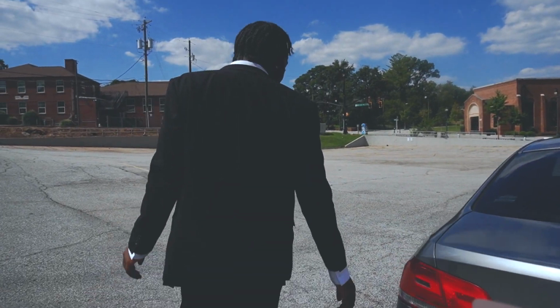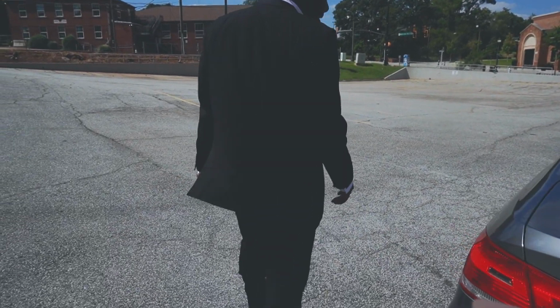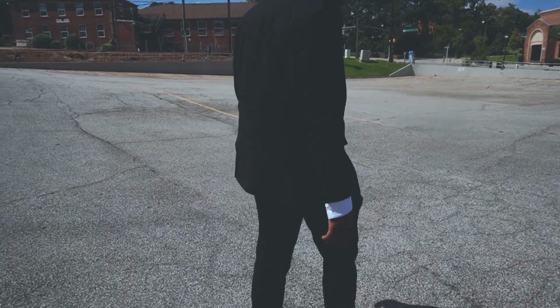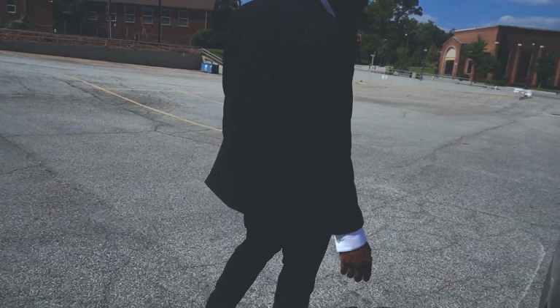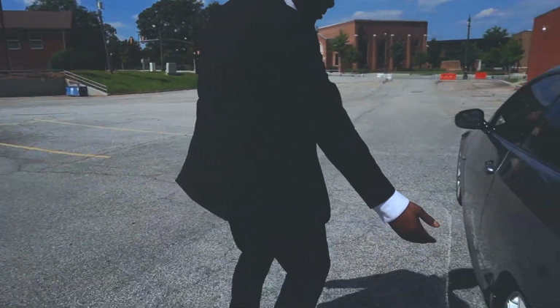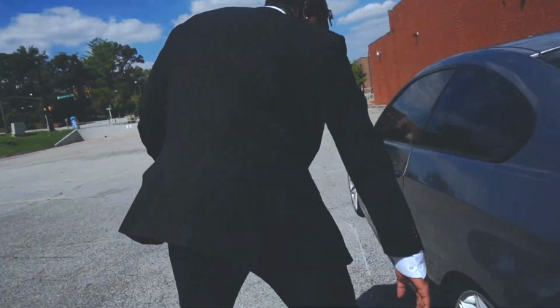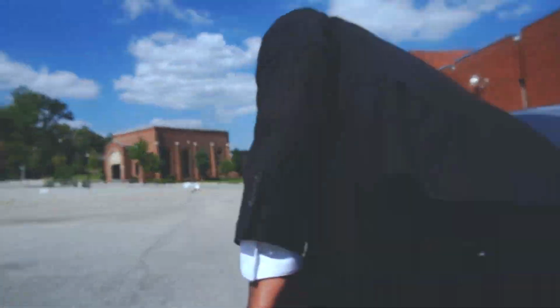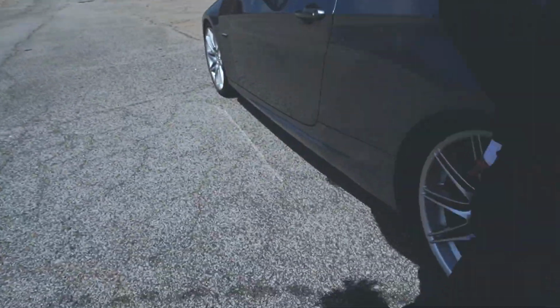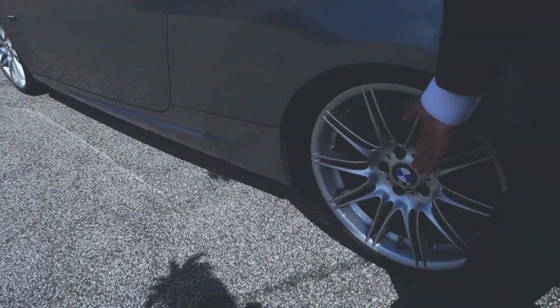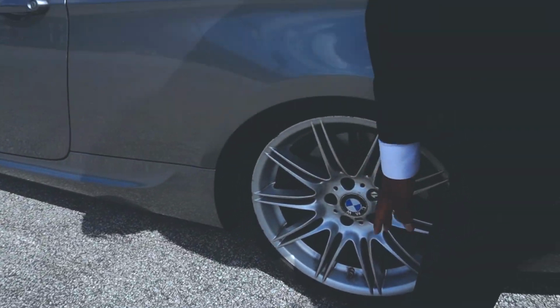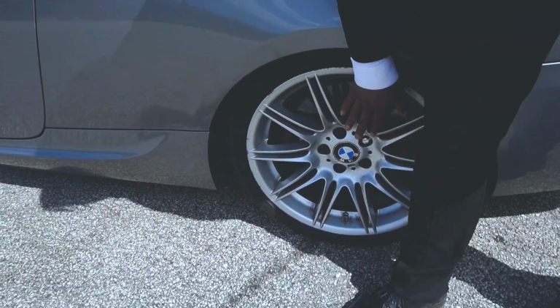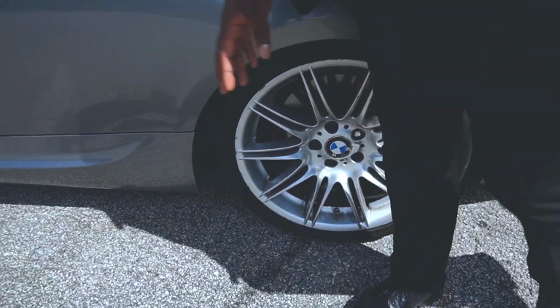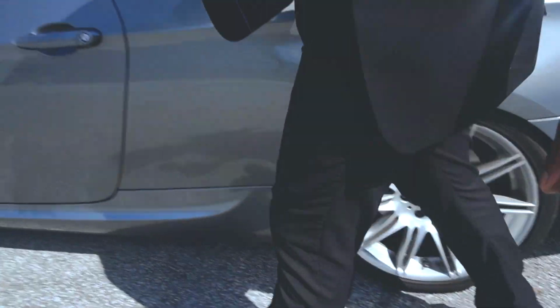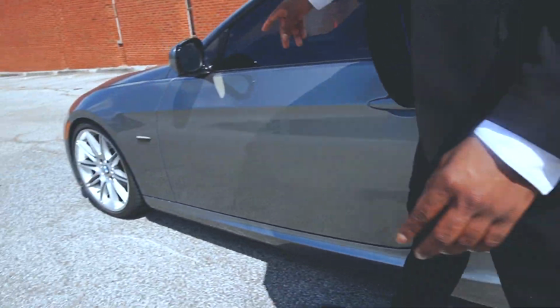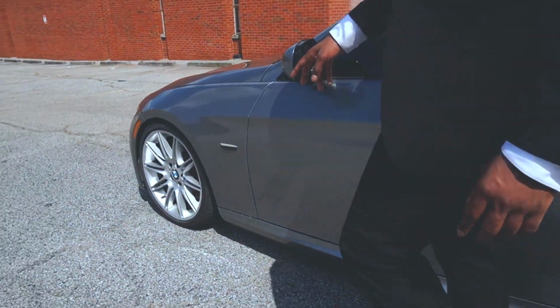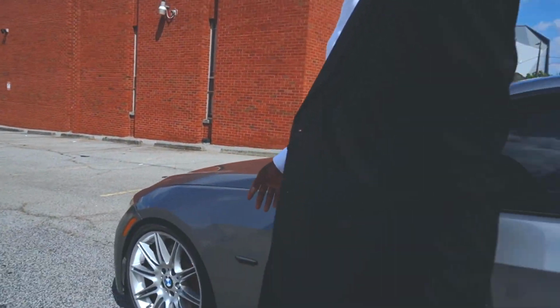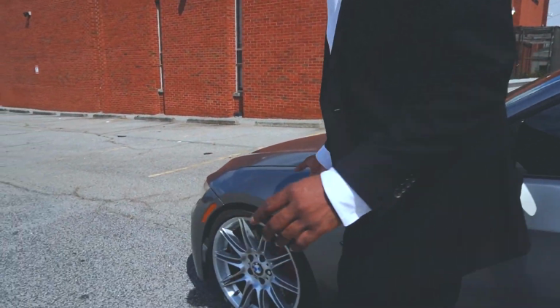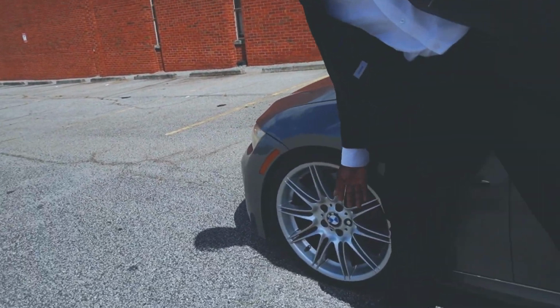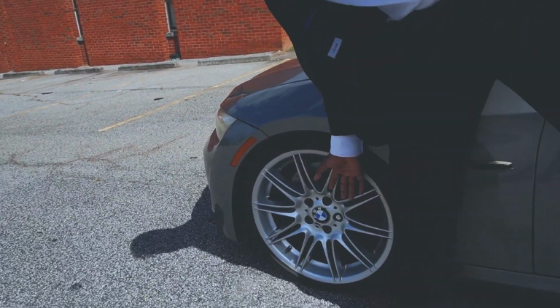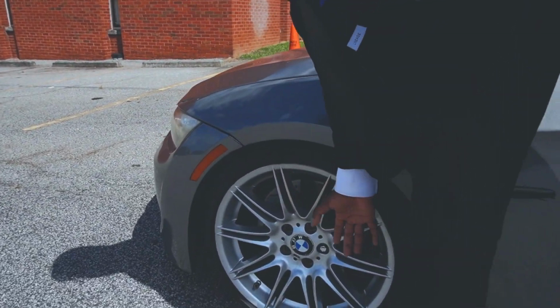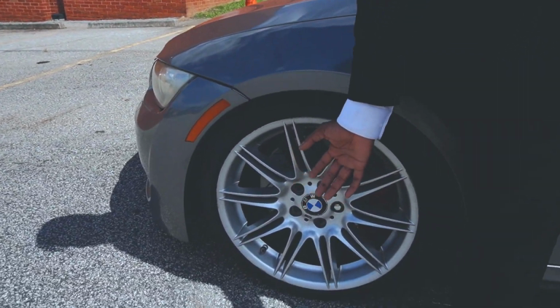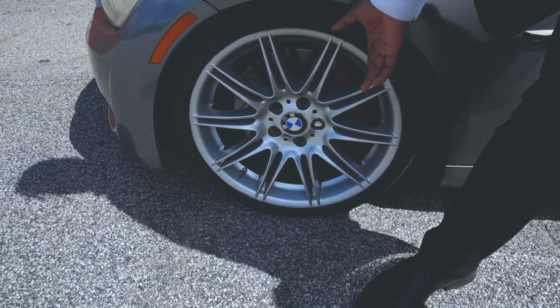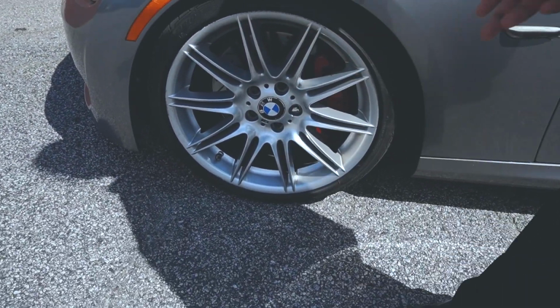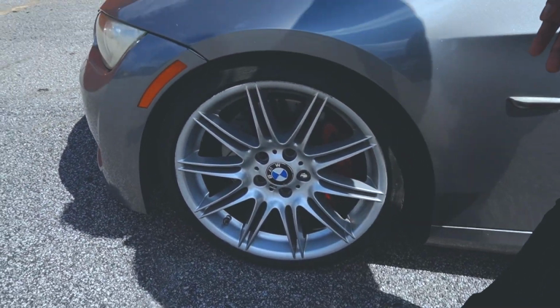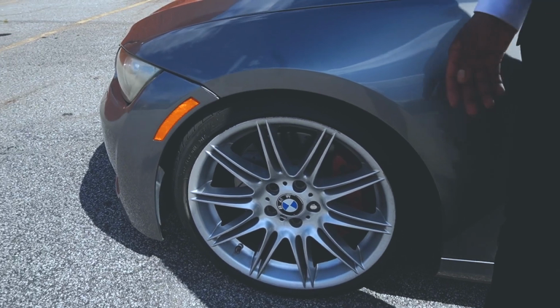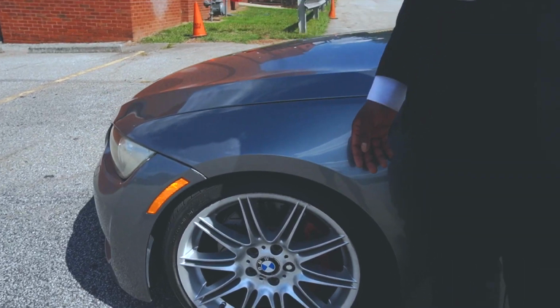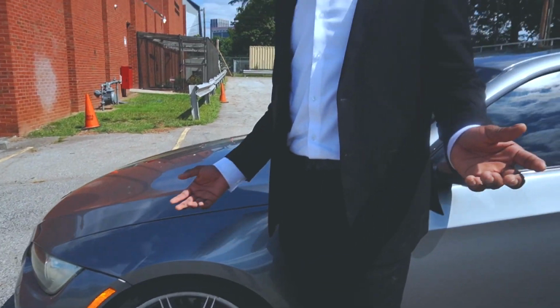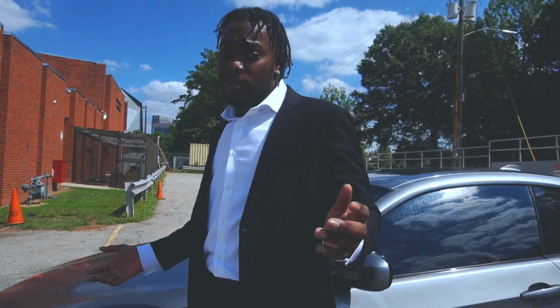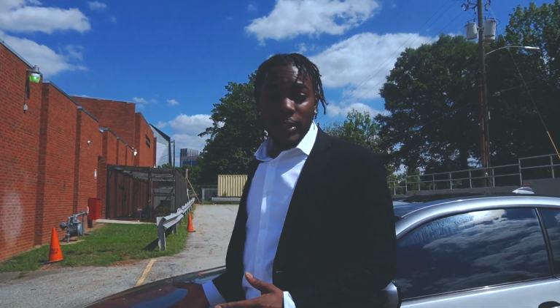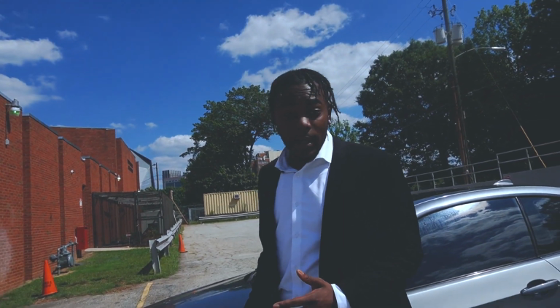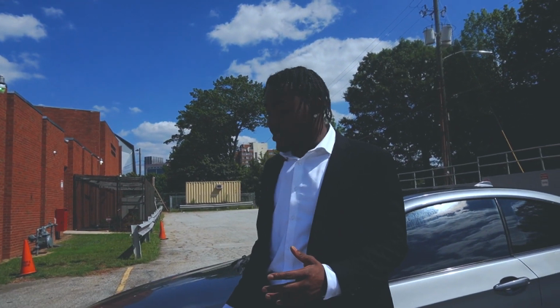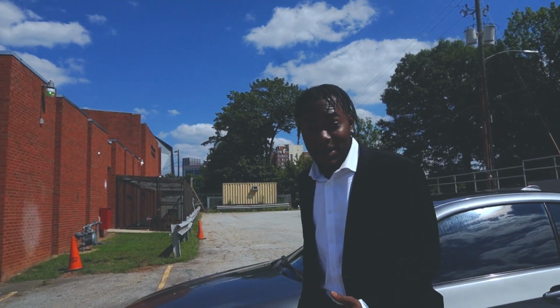We got BMW rims. I did a horrible job cleaning them — this one's a little dirtier than this one, this one's kind of cleaner. Then I got the big brakes. Did I mention it was a twin turbo?